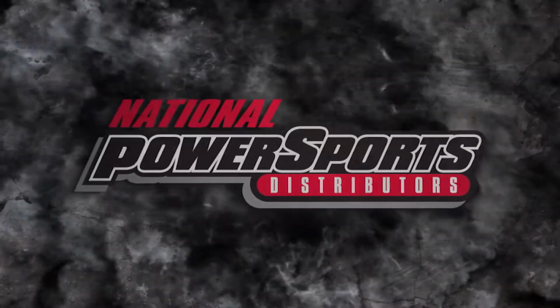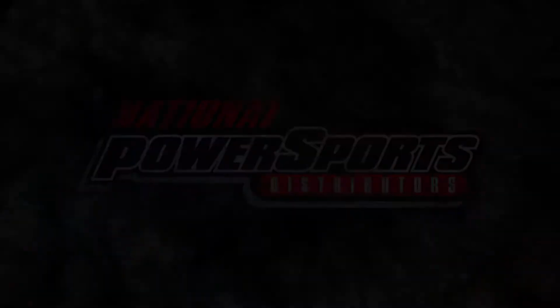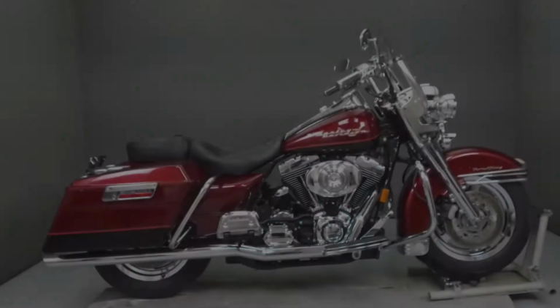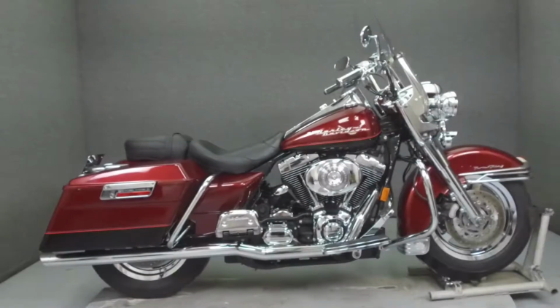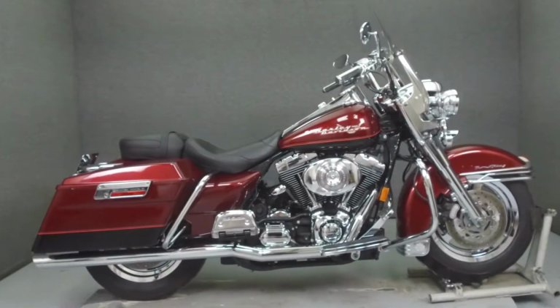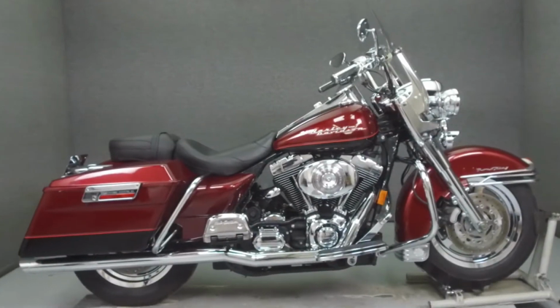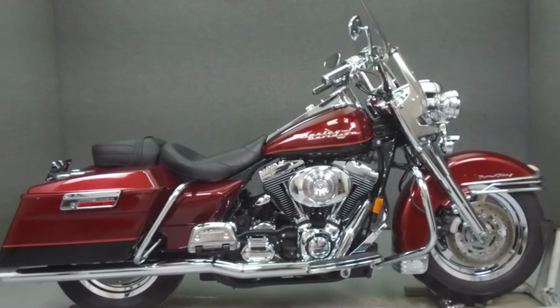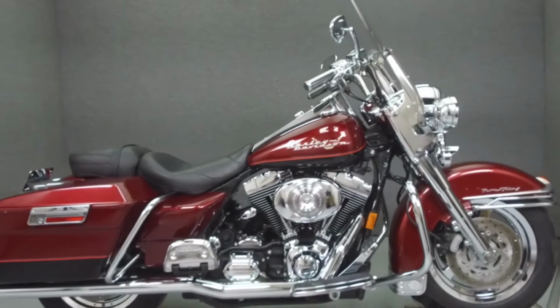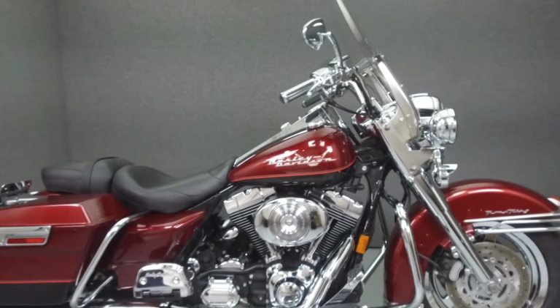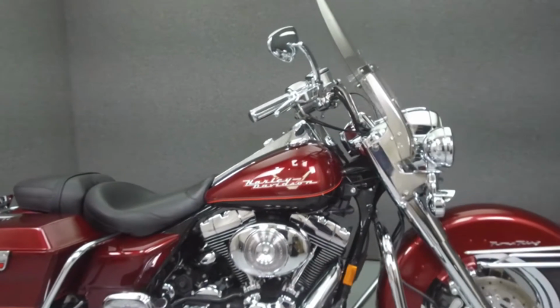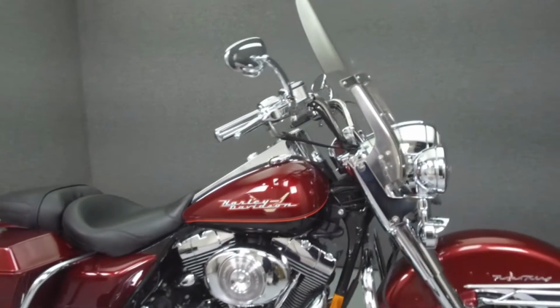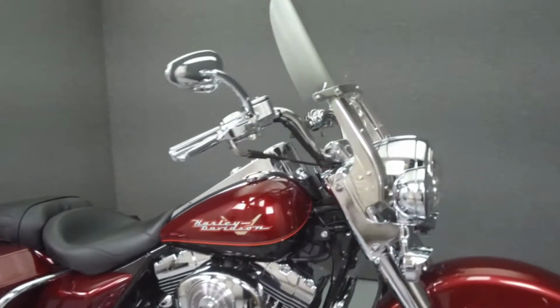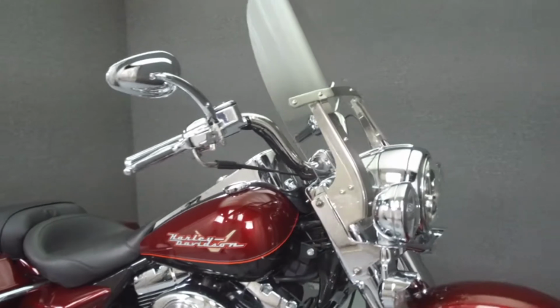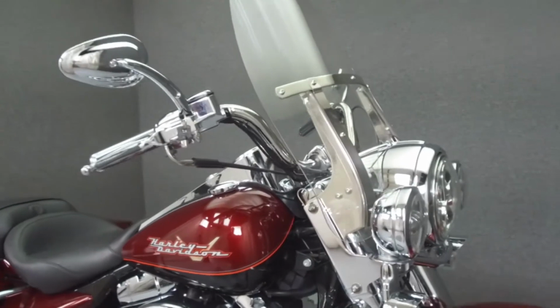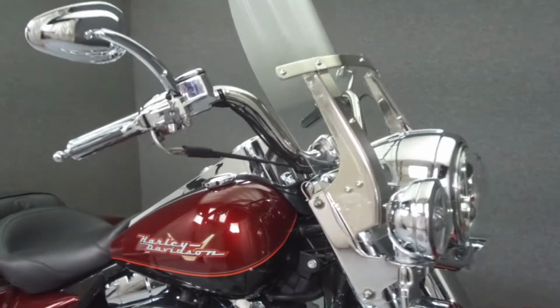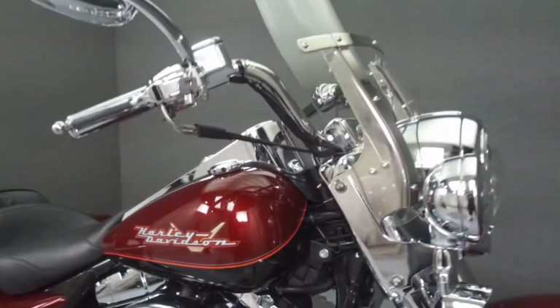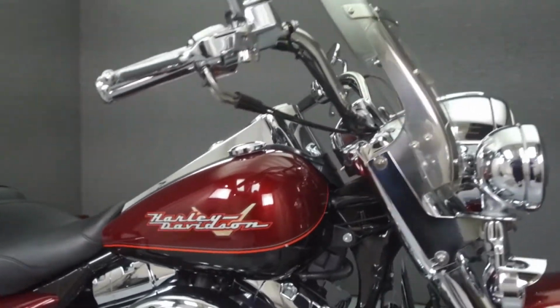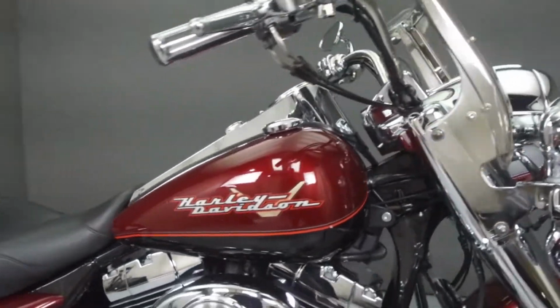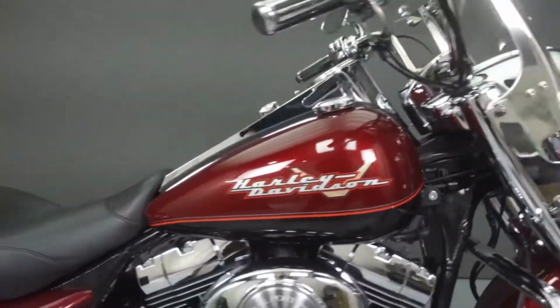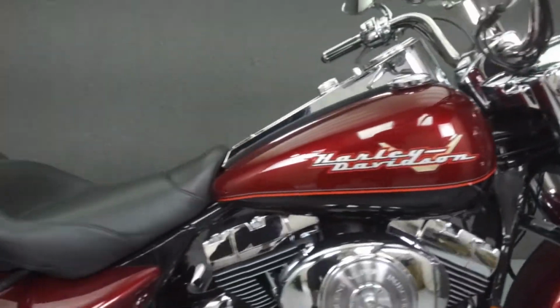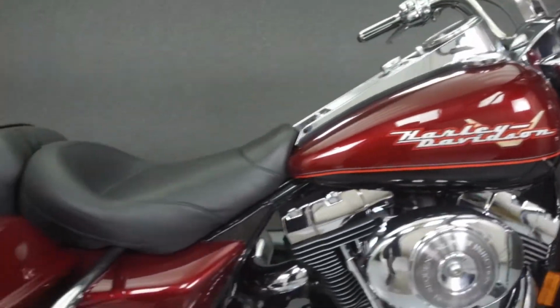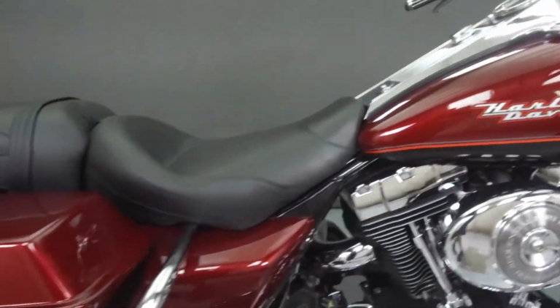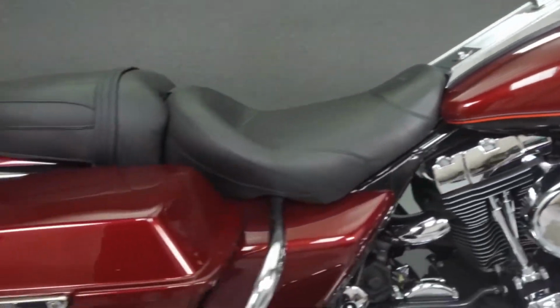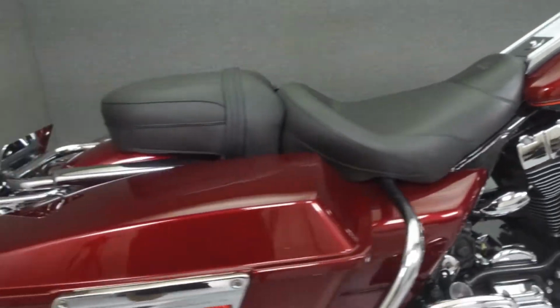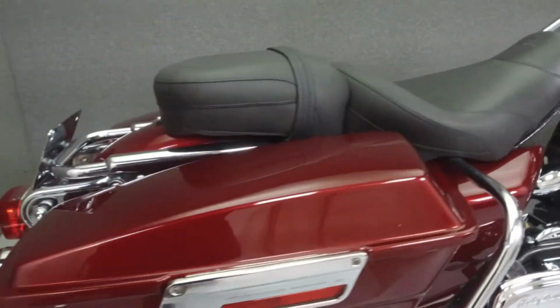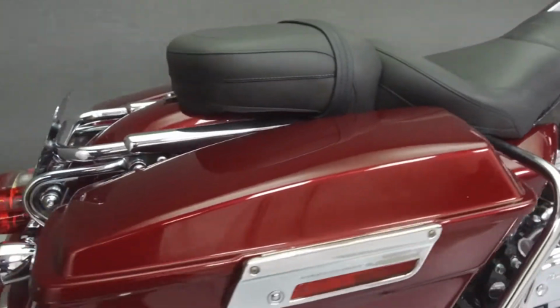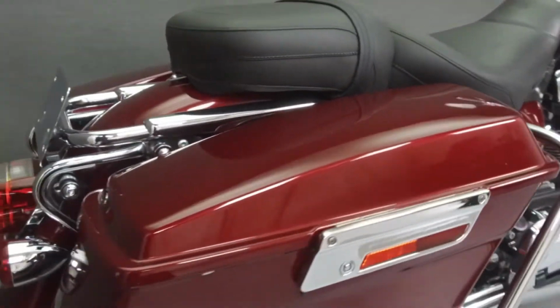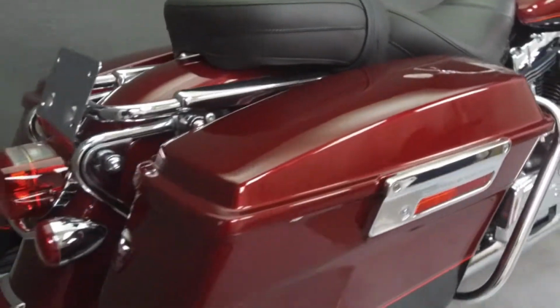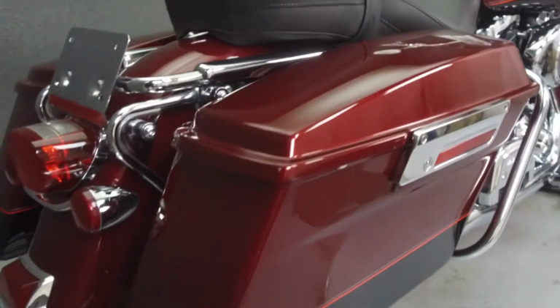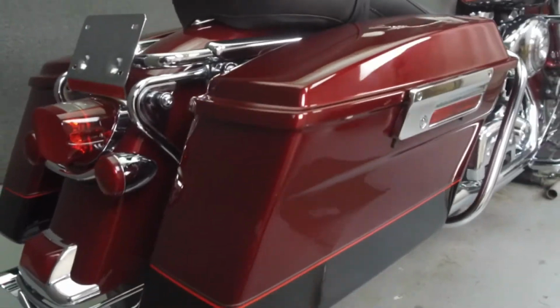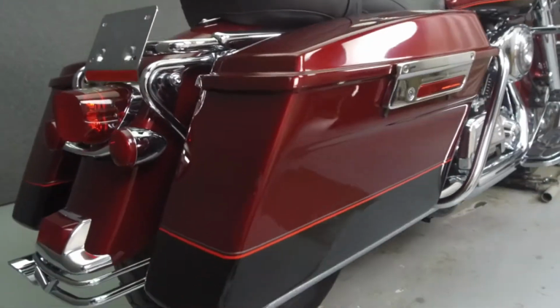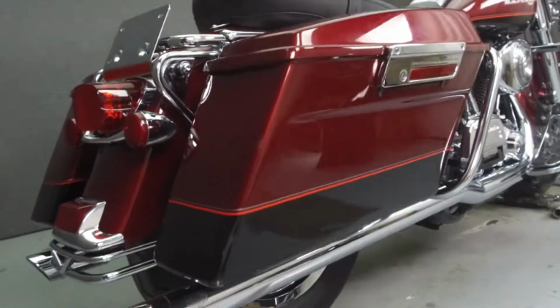Hey everyone, this is Keegan from National Power Sports. Today we're going to take a look at this 2002 Harley-Davidson Road King with 25,810 miles.